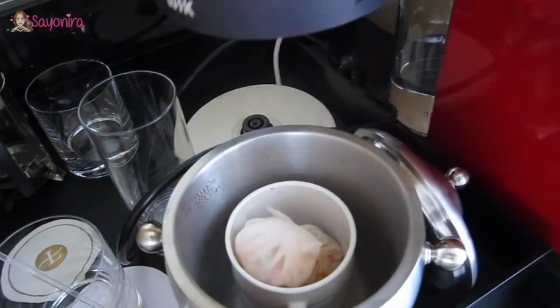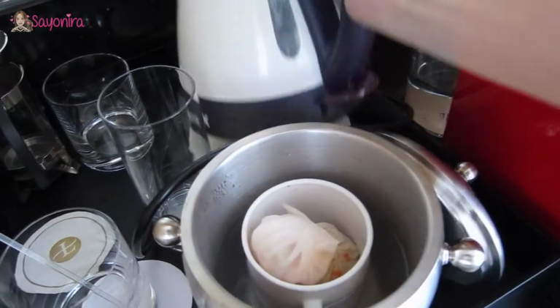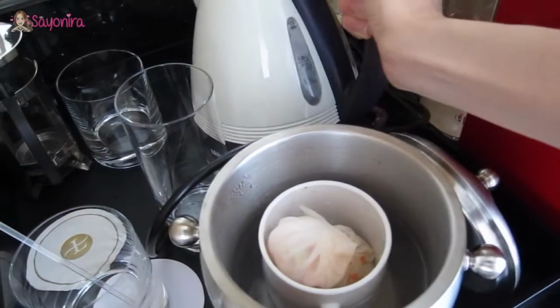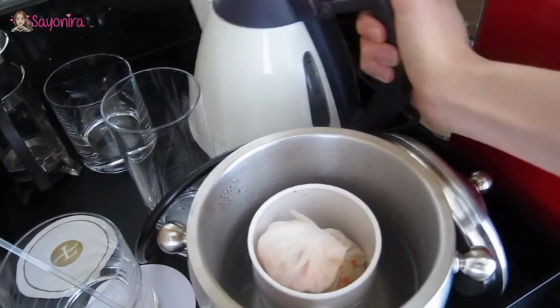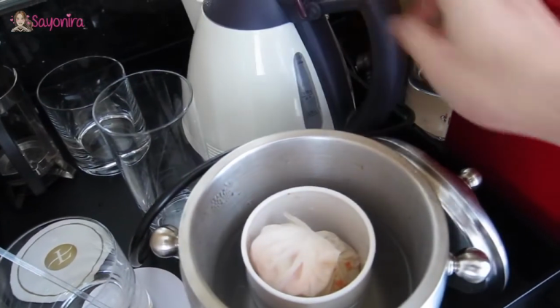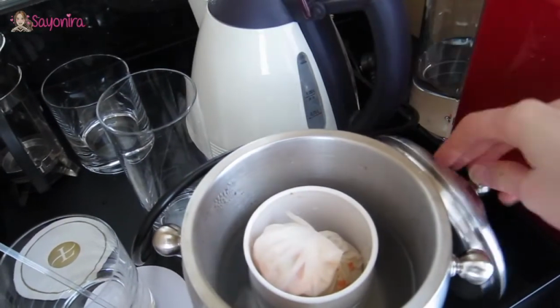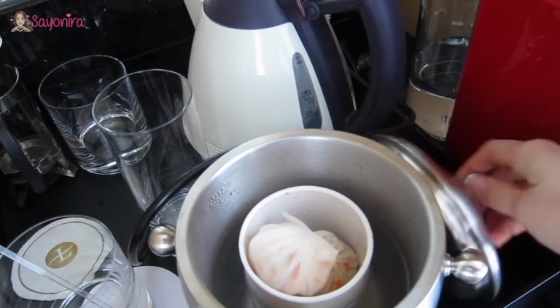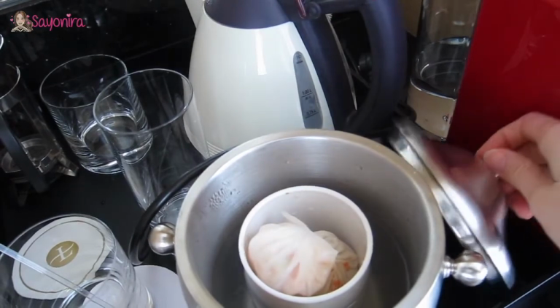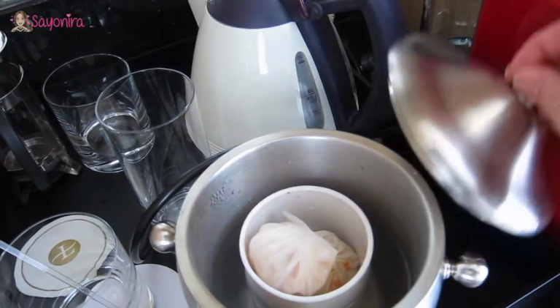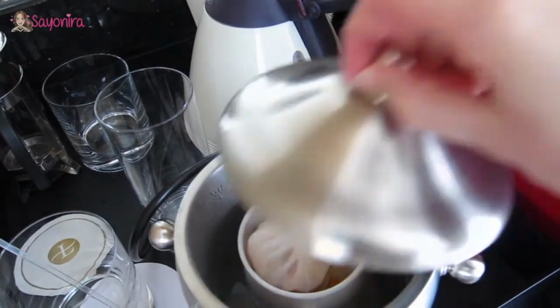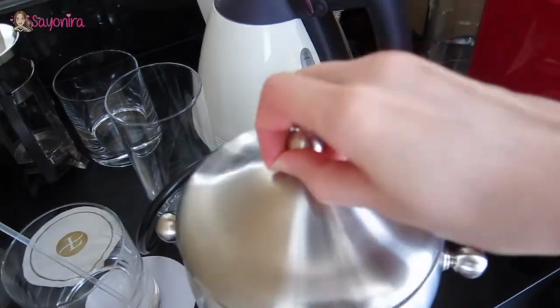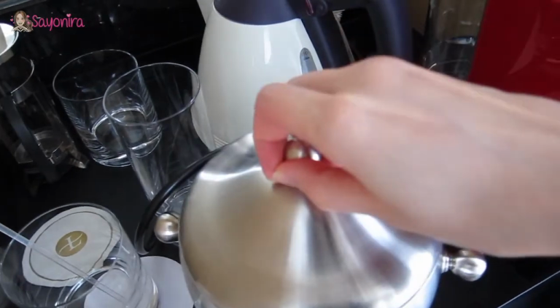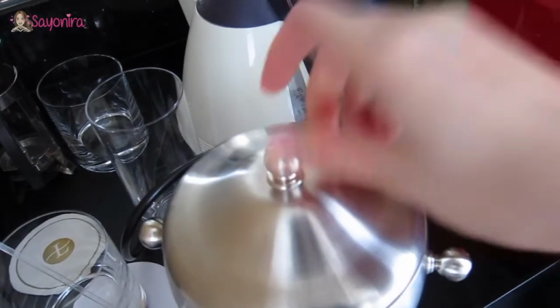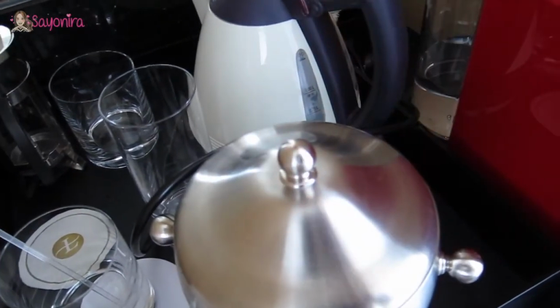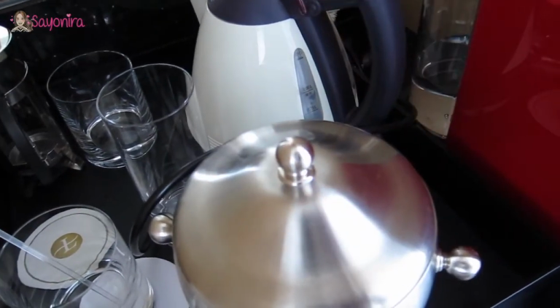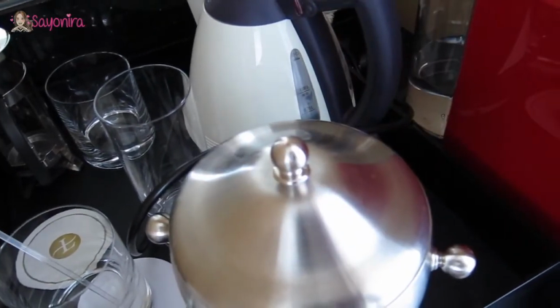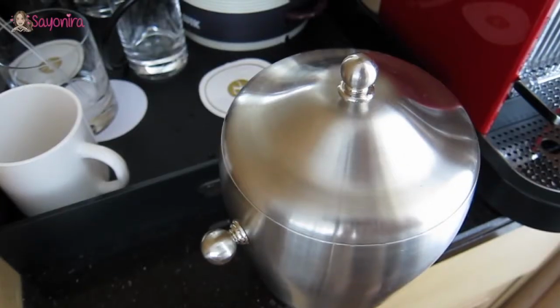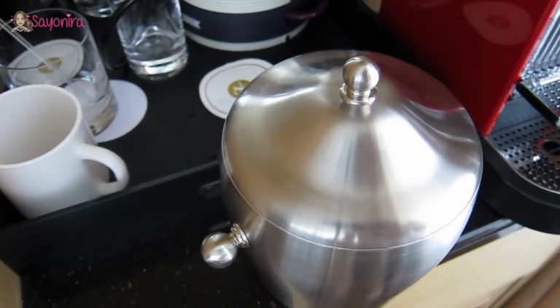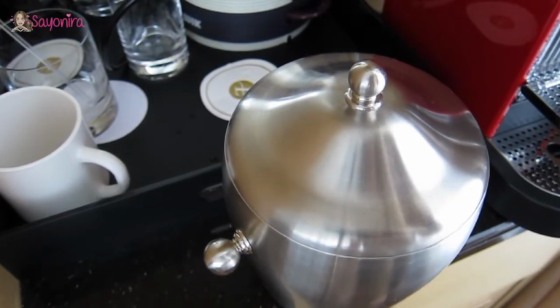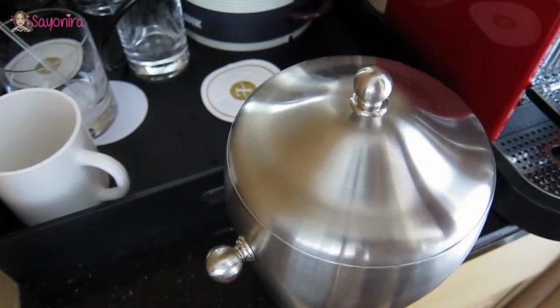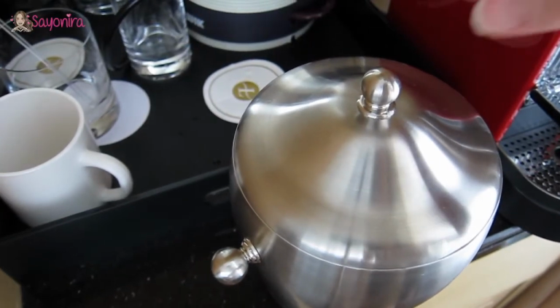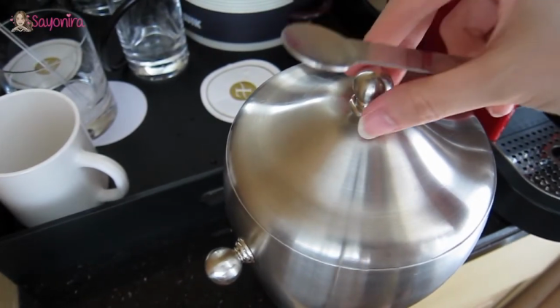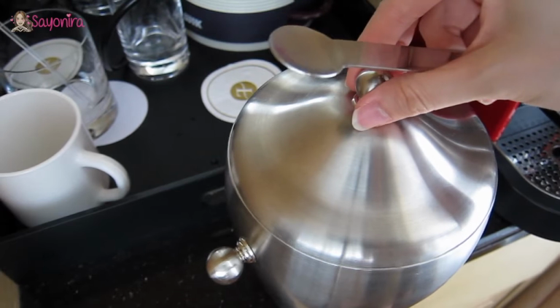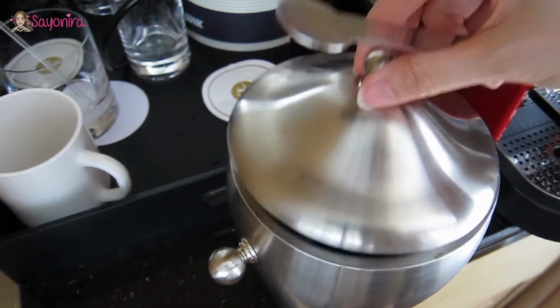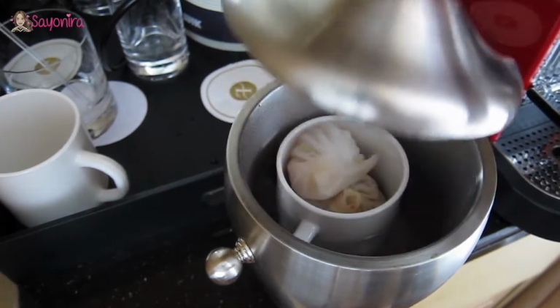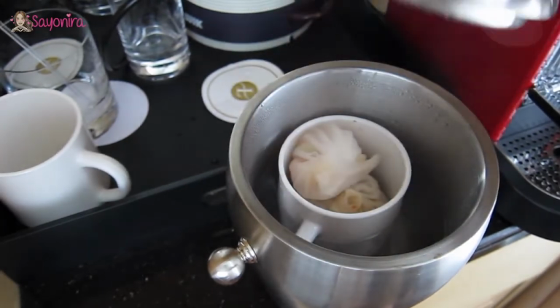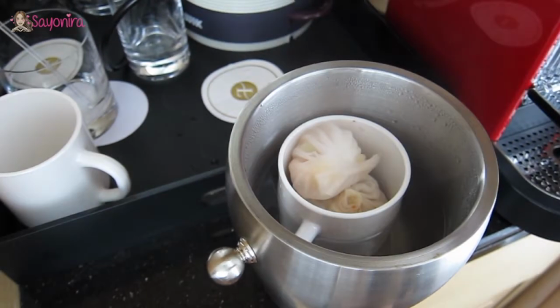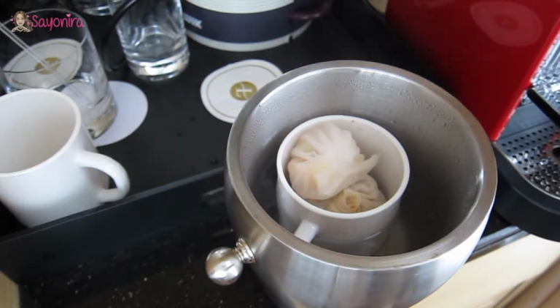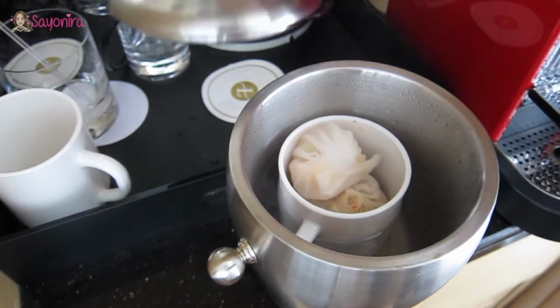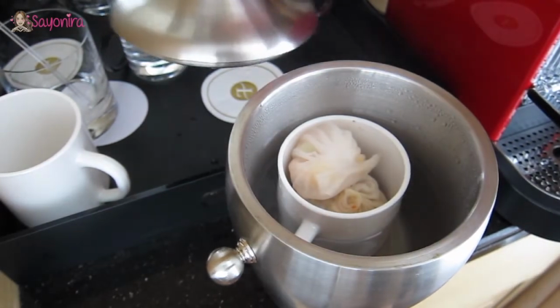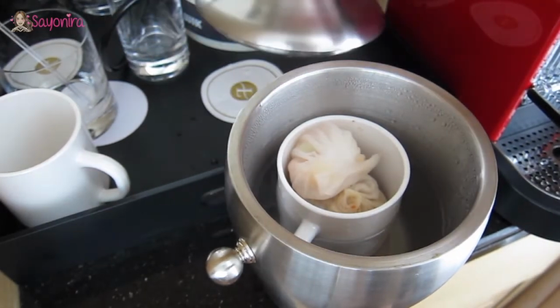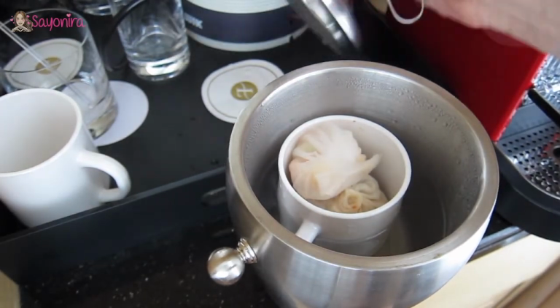Same procedure. Put the lid on. Wait for five minutes and replenish the hot water over and over again until you get the right temperature.